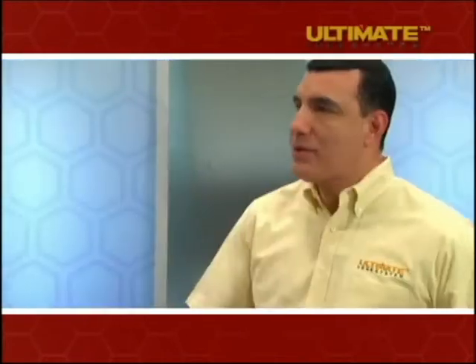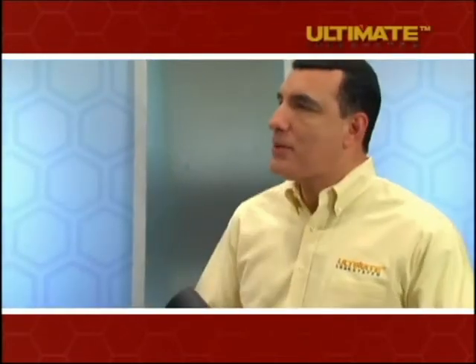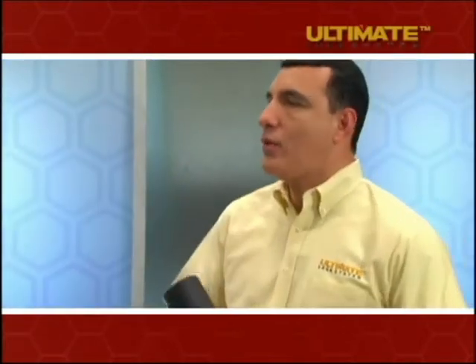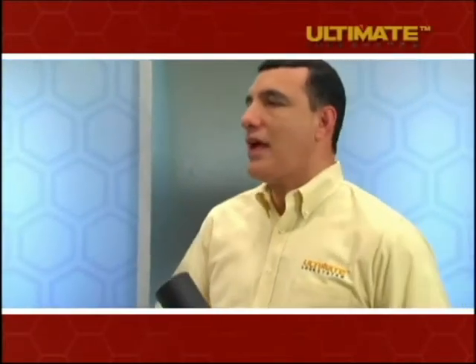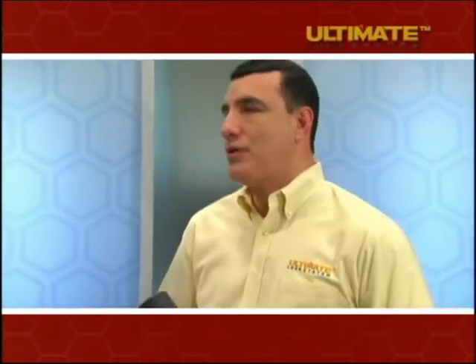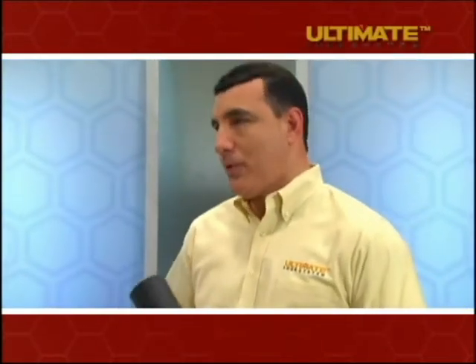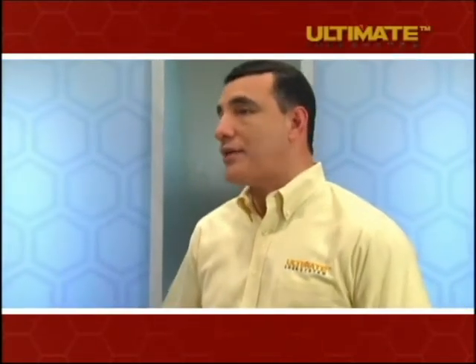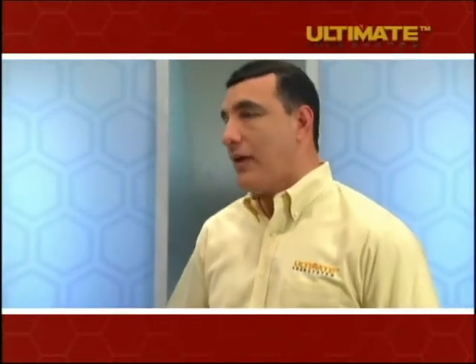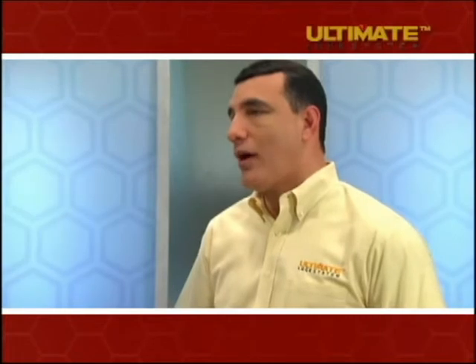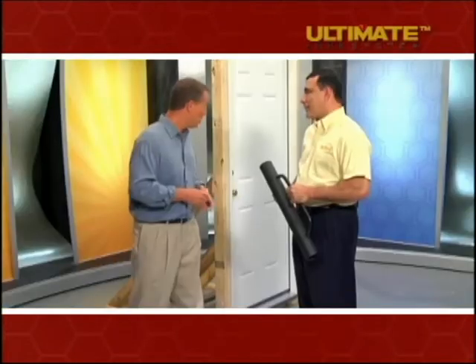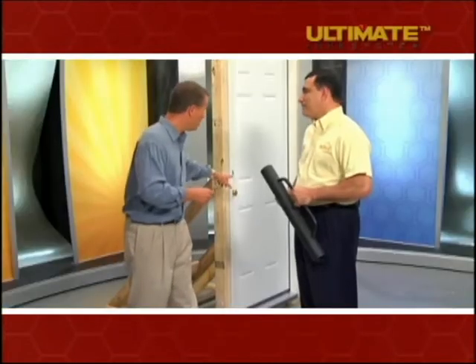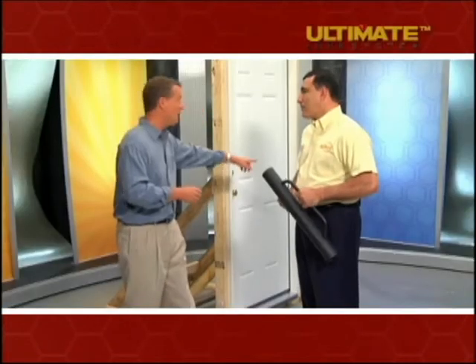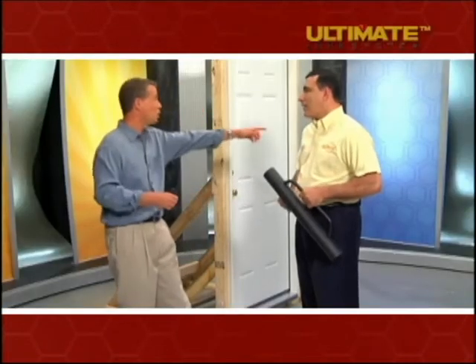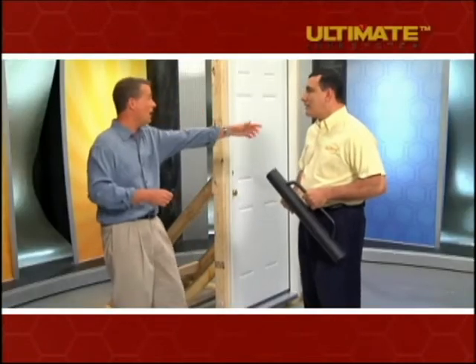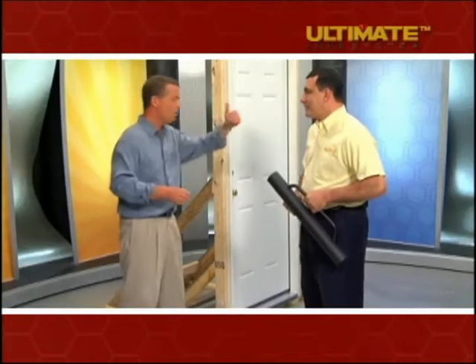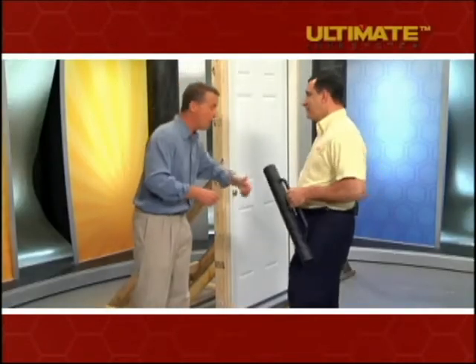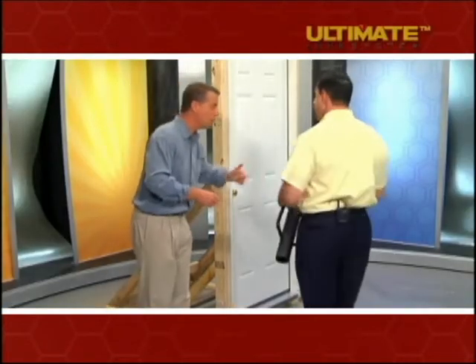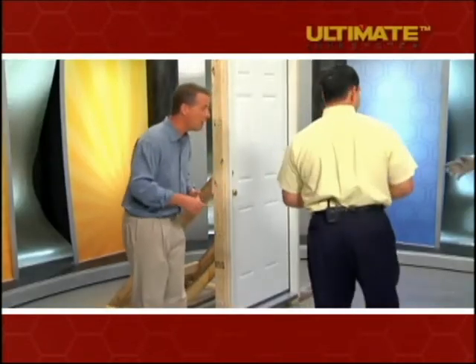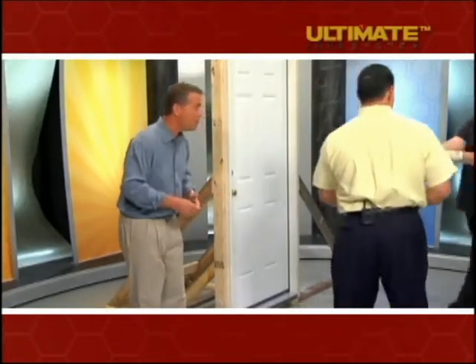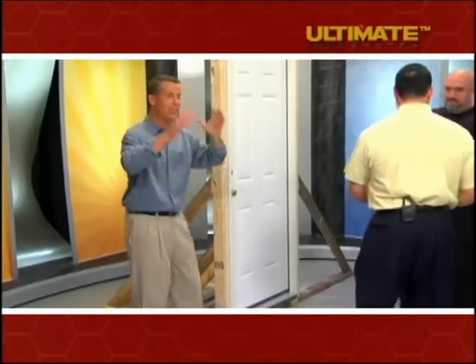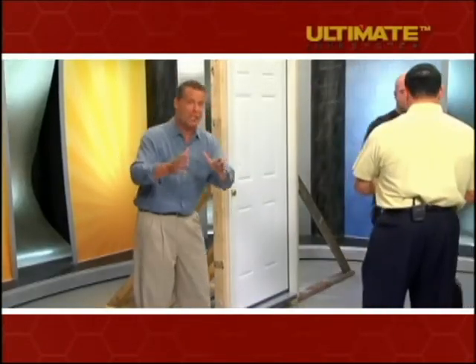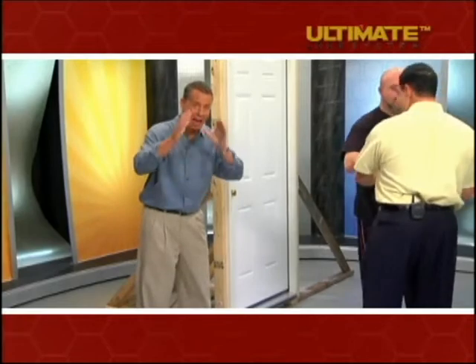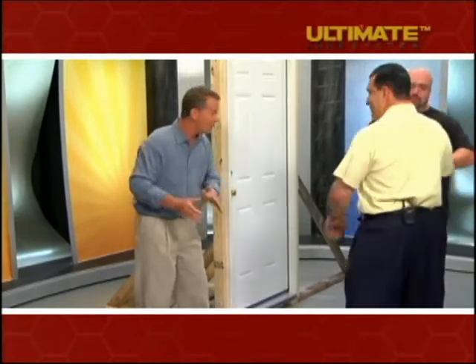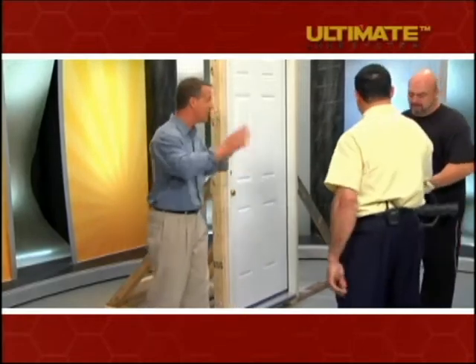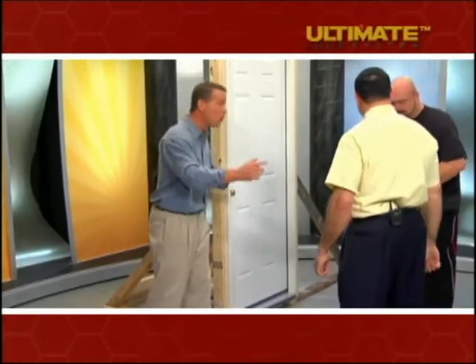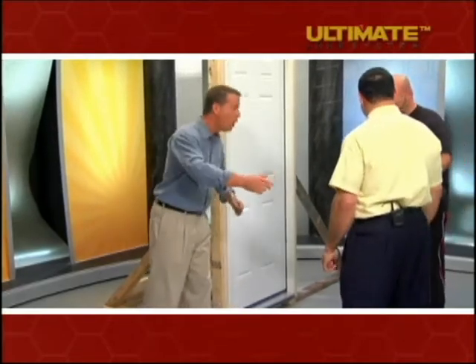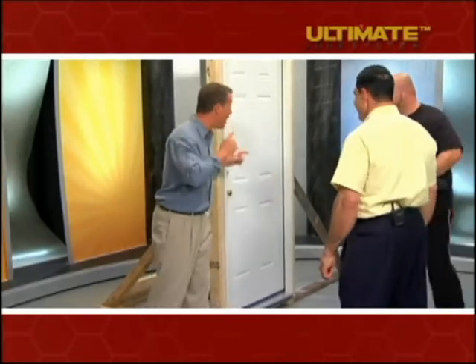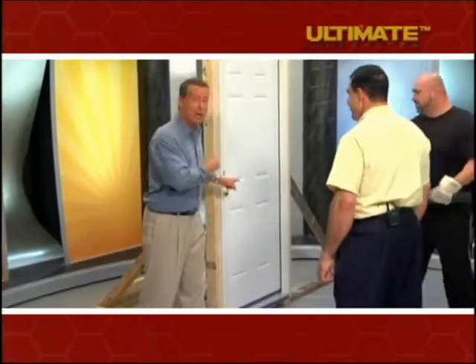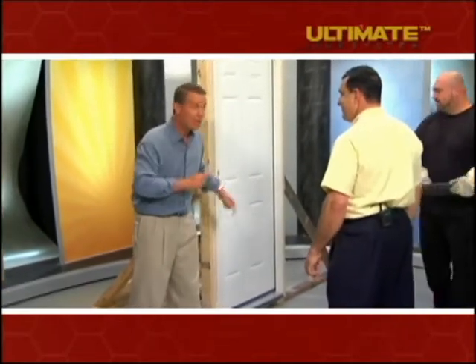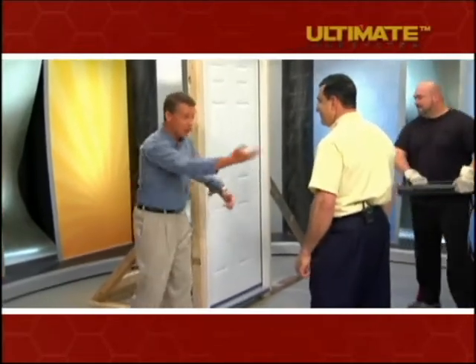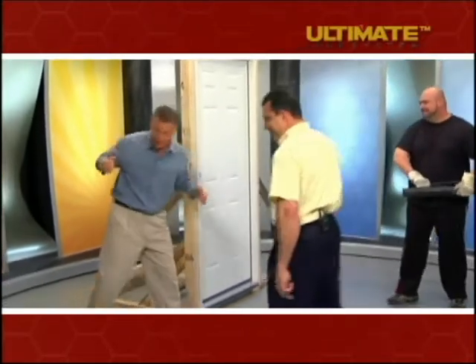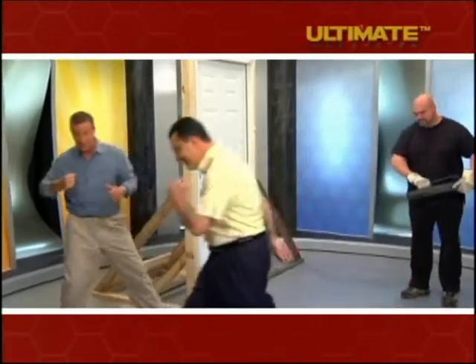This is to simulate what actually happens when a person tries to kick down a door. So we've got a big strong guy over here — Mark, grab the battering ram and let's see how long it takes to get into a door without the ultimate lock system. Come on over this way.